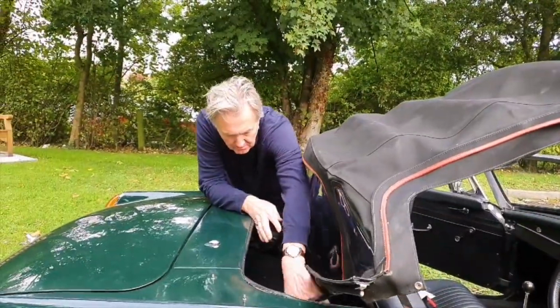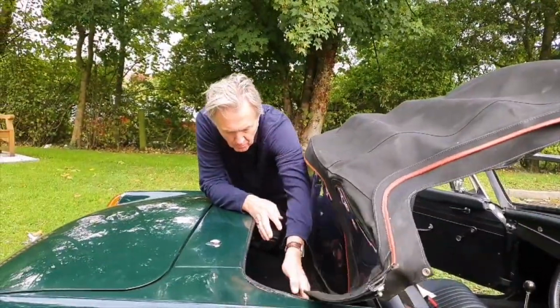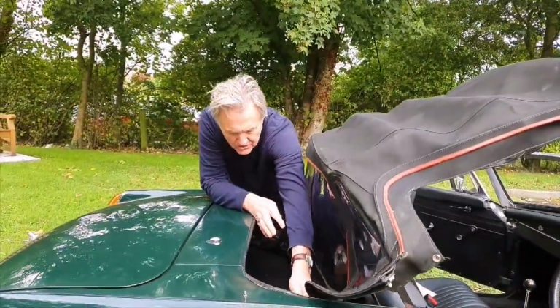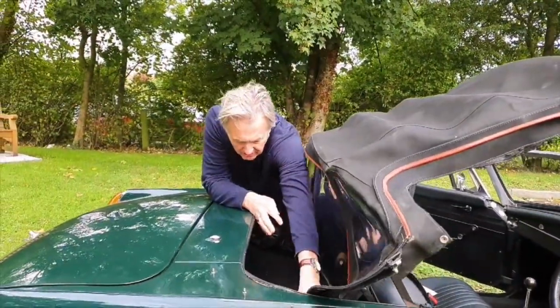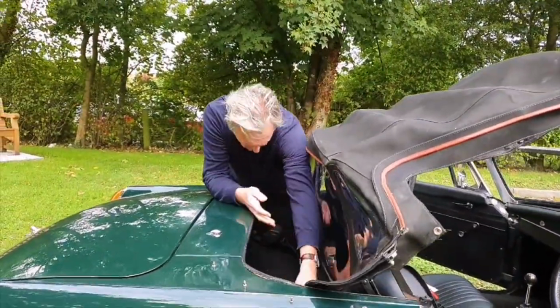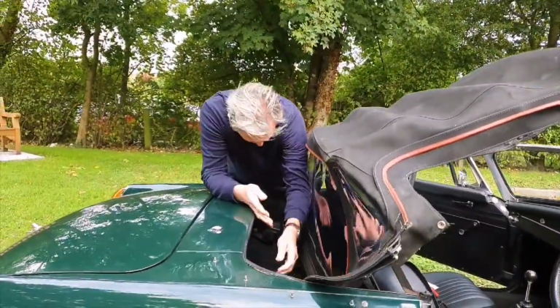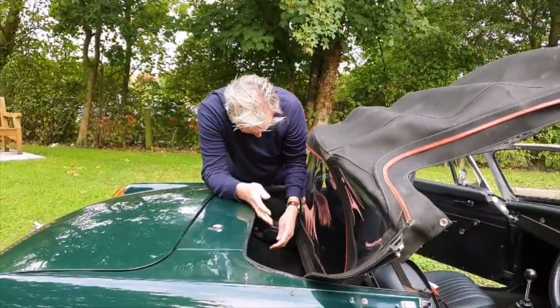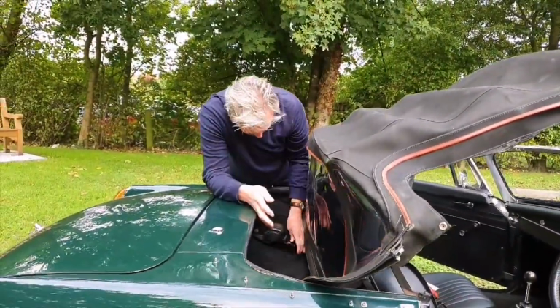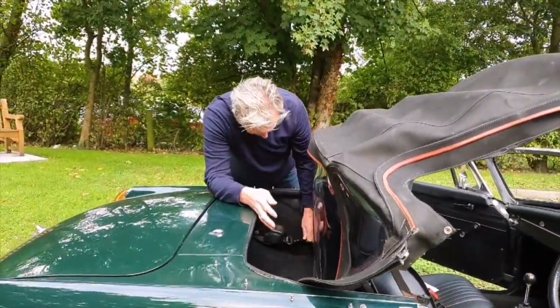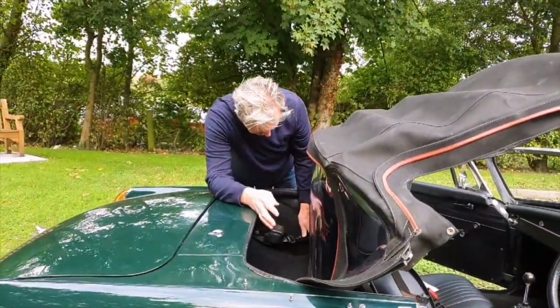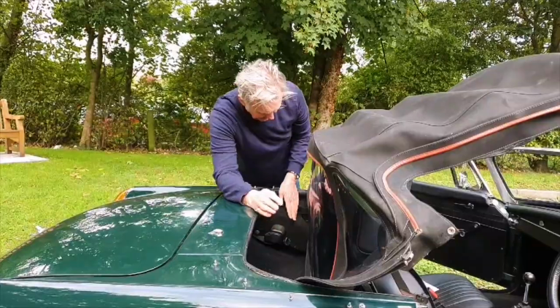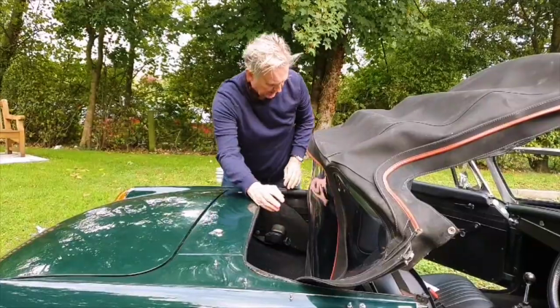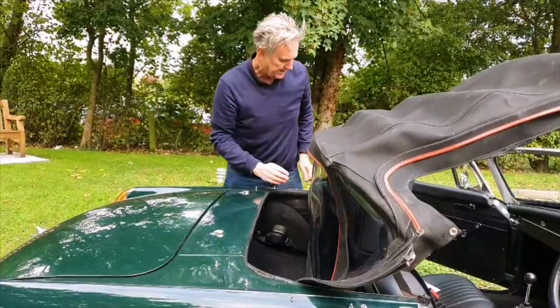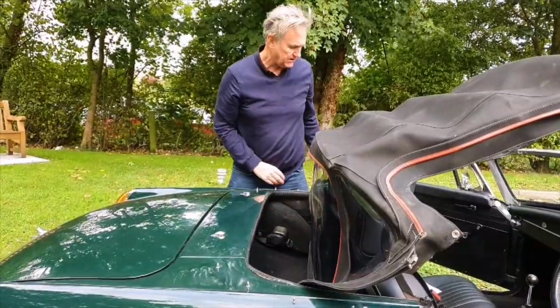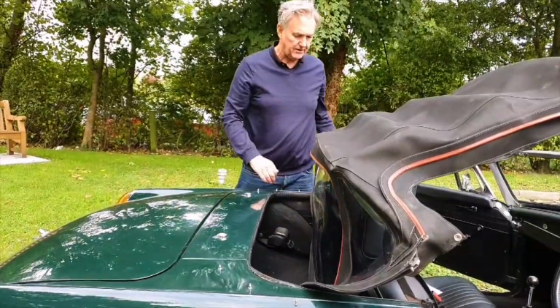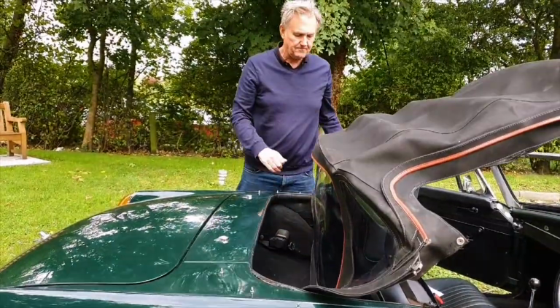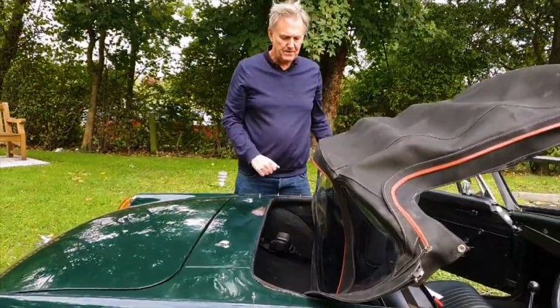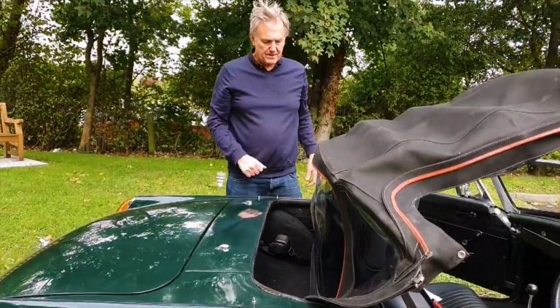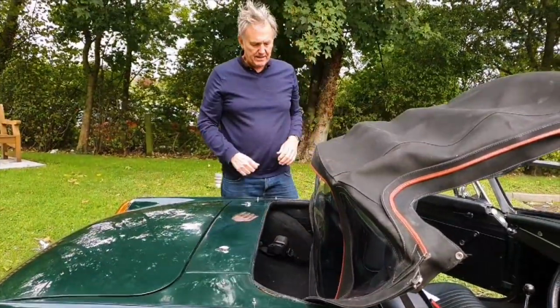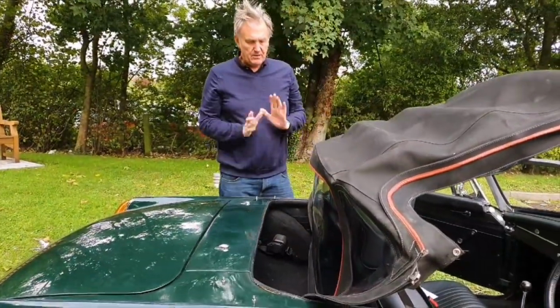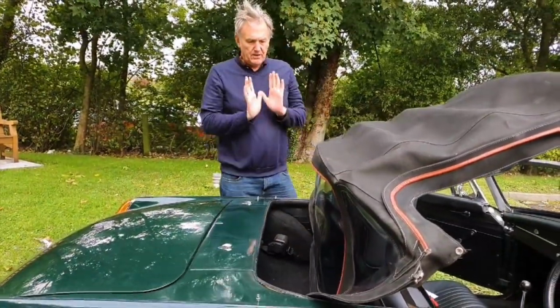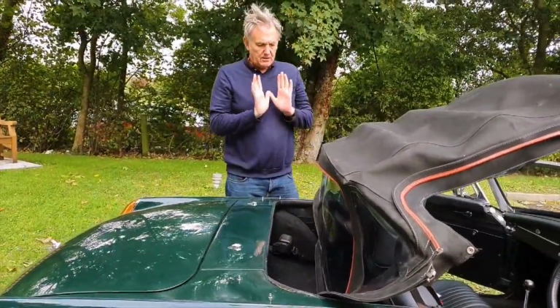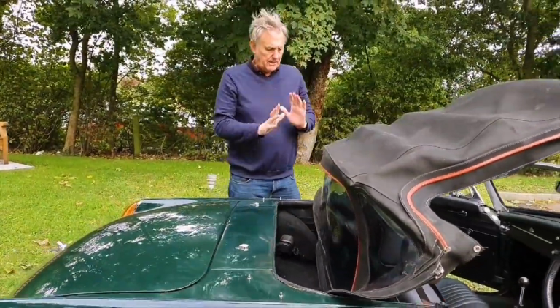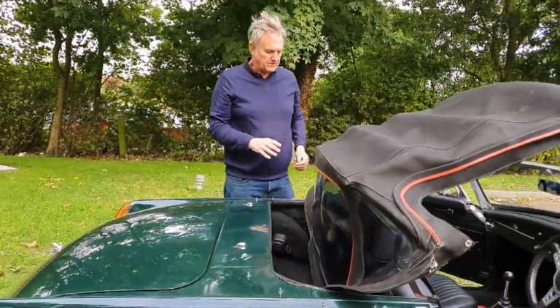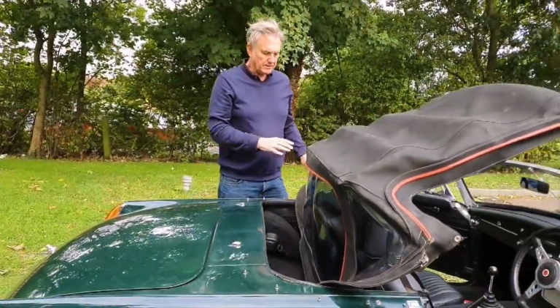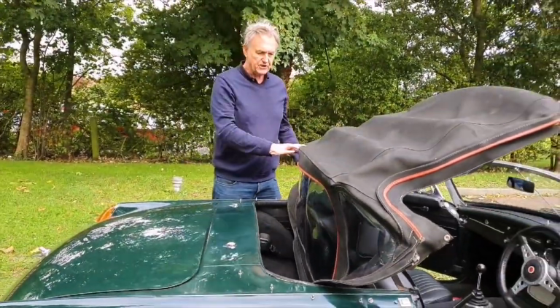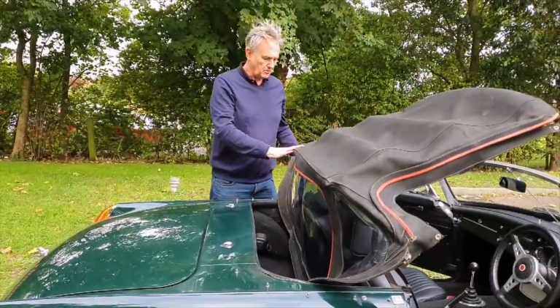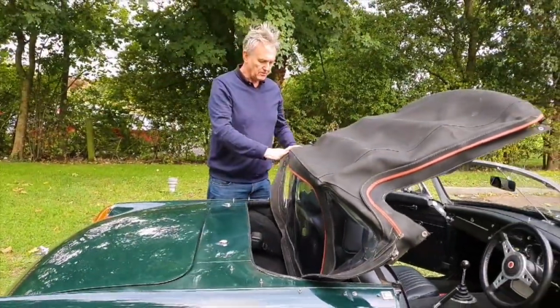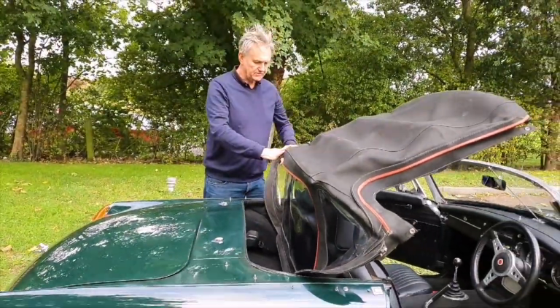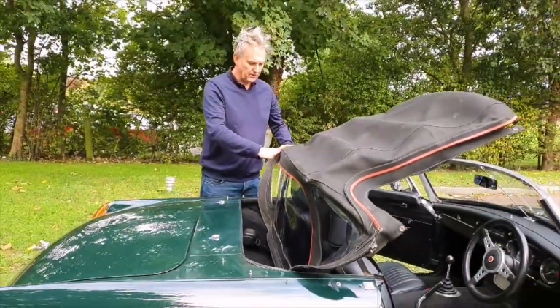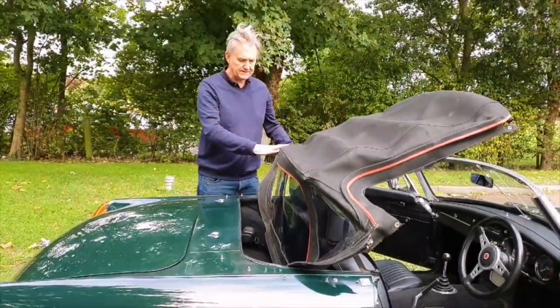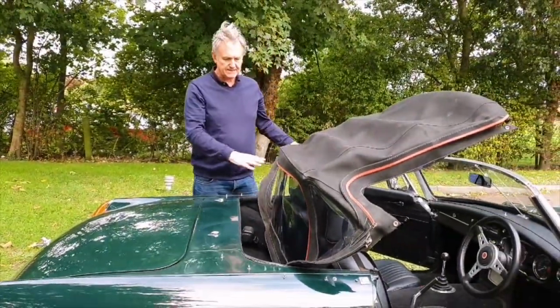Once that's removed, basically drop the hood down into the cockpit area behind. Watch out for your seat belts because they will need to come around the outside. Now here's where I'm going to show you what the risk of doing this is.